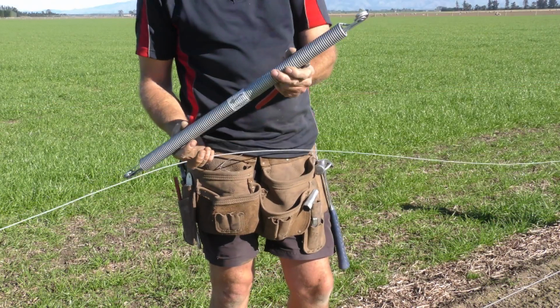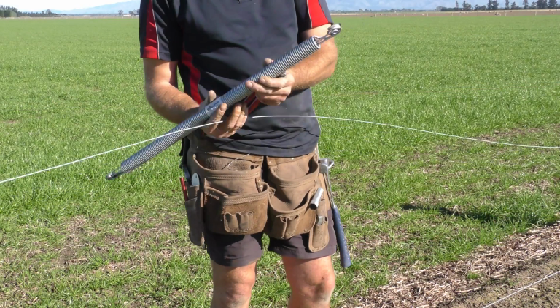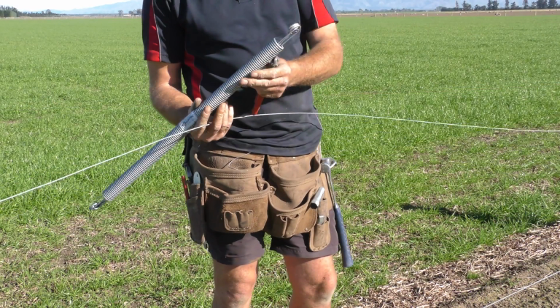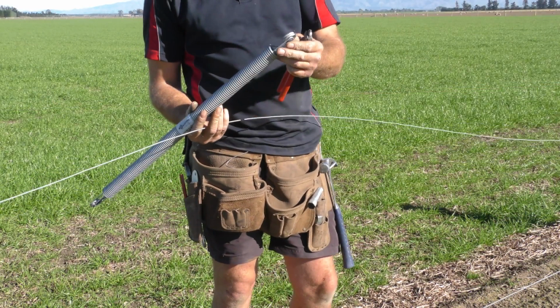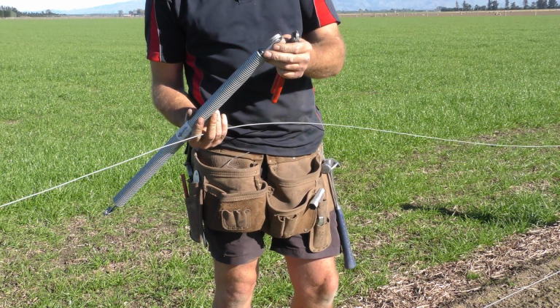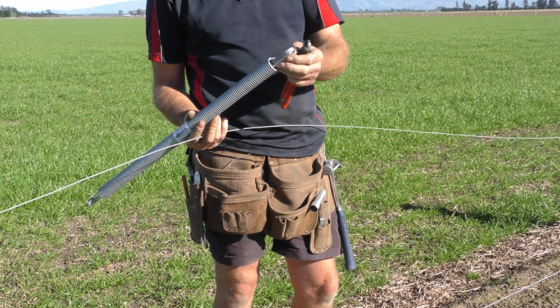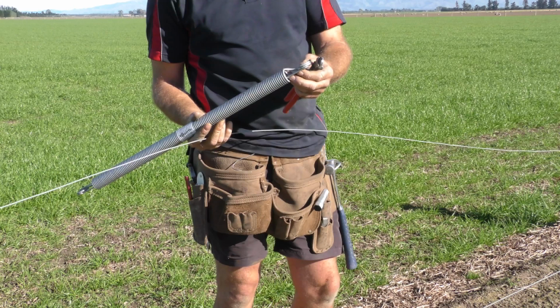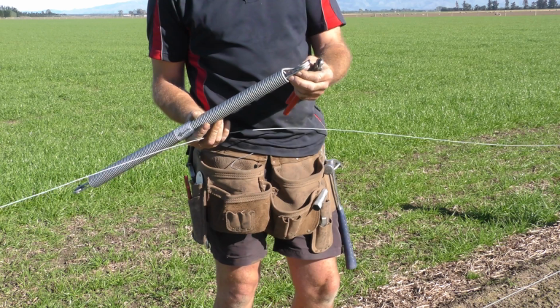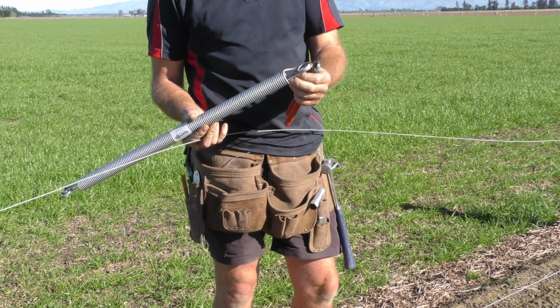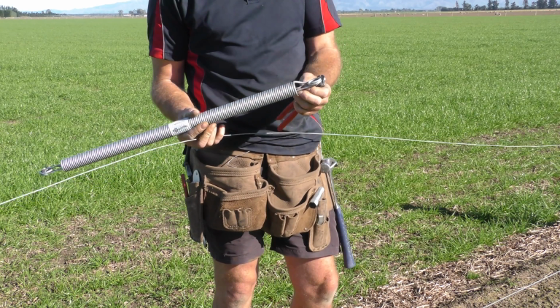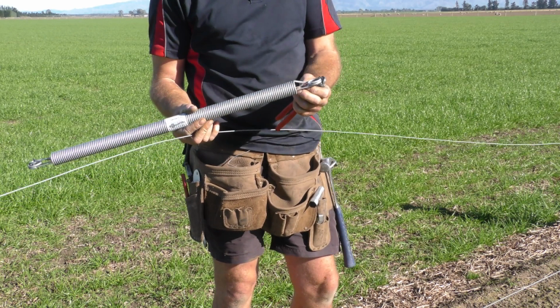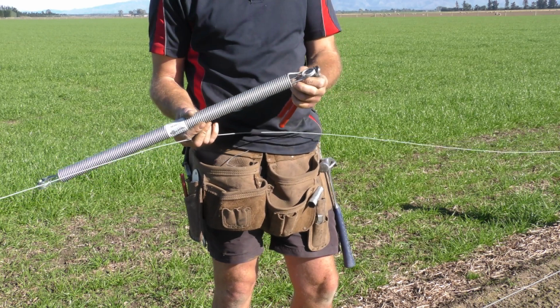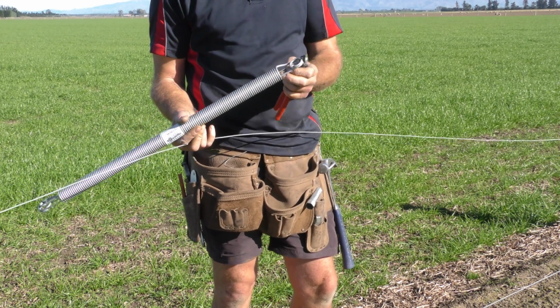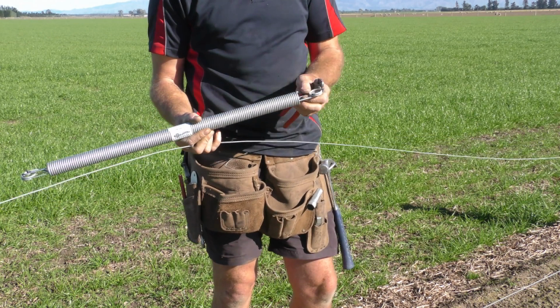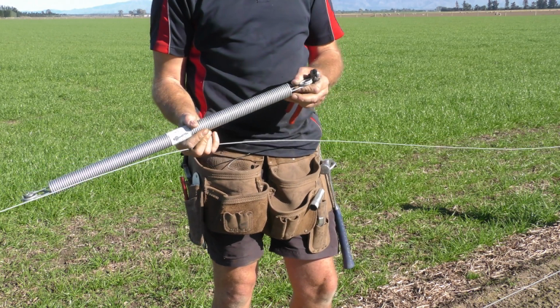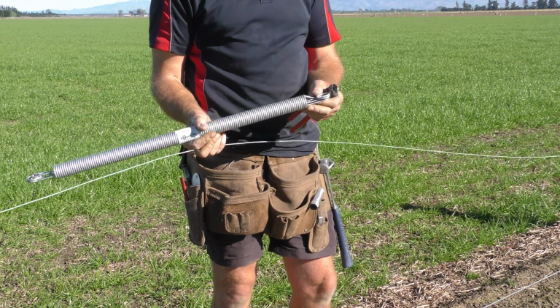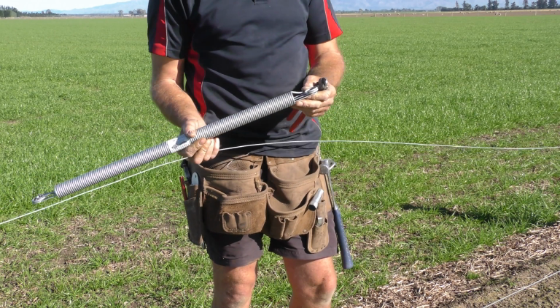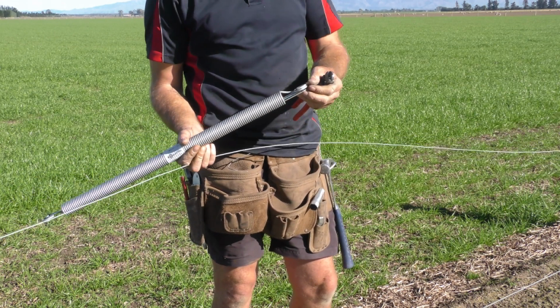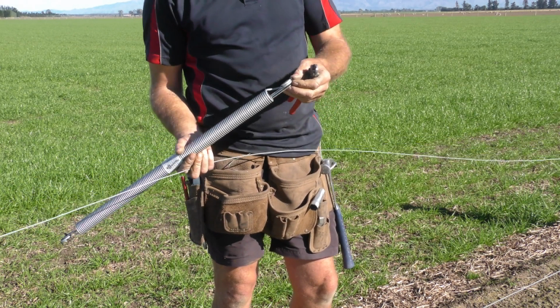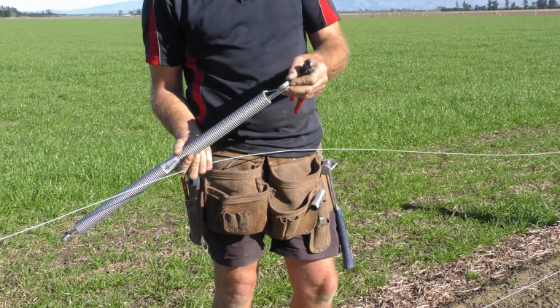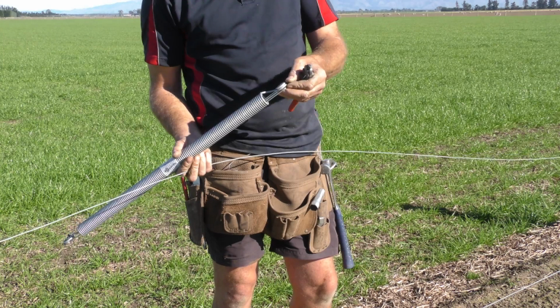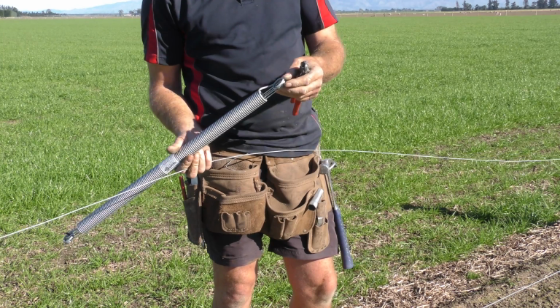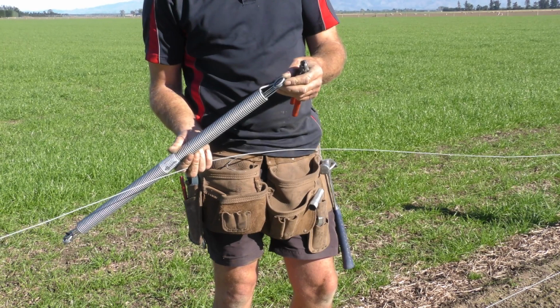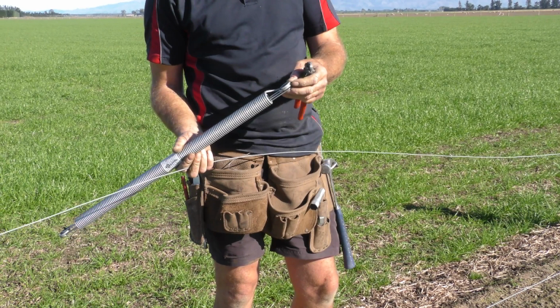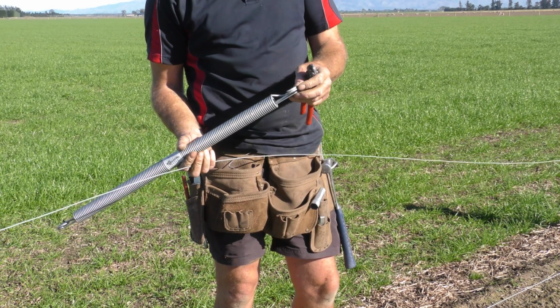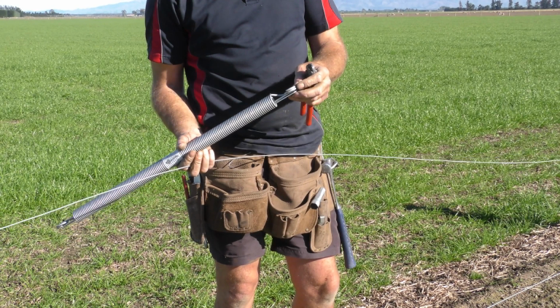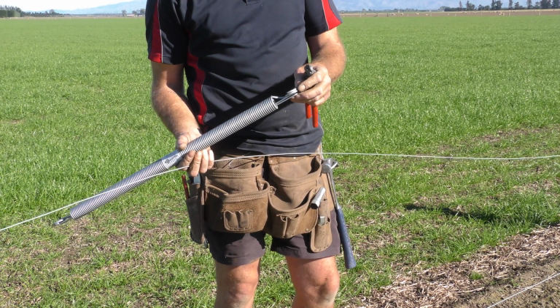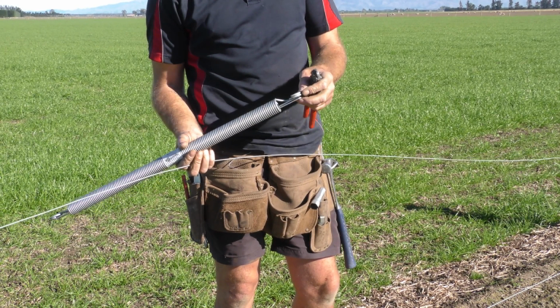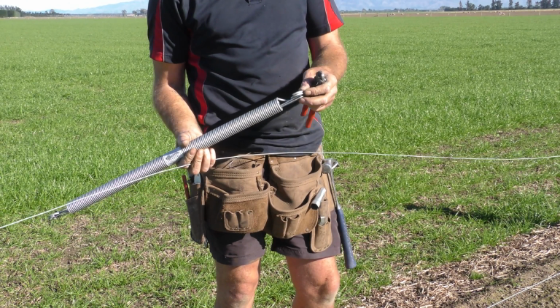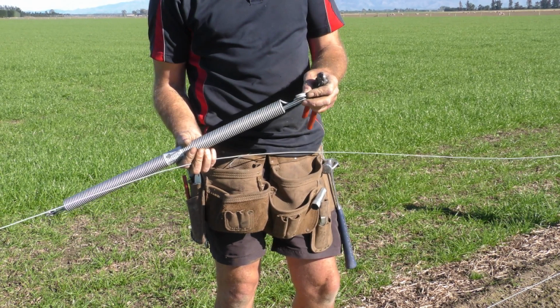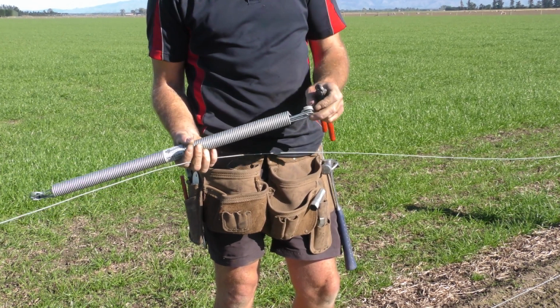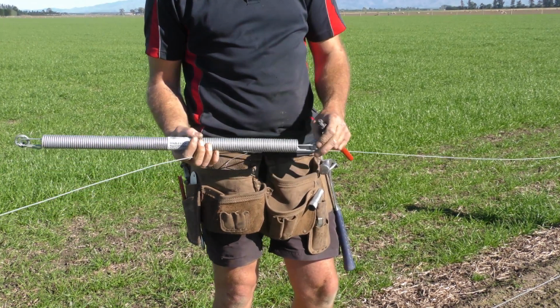These are all pretty self-explanatory. They've got restrictor wires in them now so they can't overextend. They've also got cable ties on the ends where you thread the wire through, so there's no confusion.